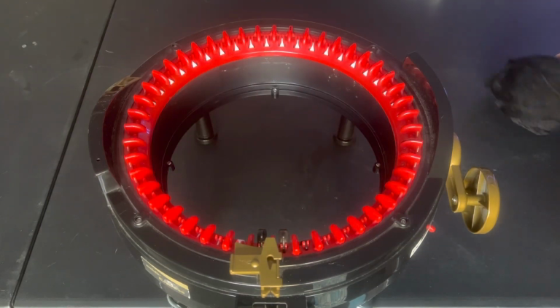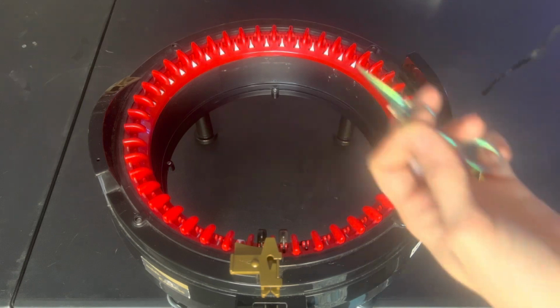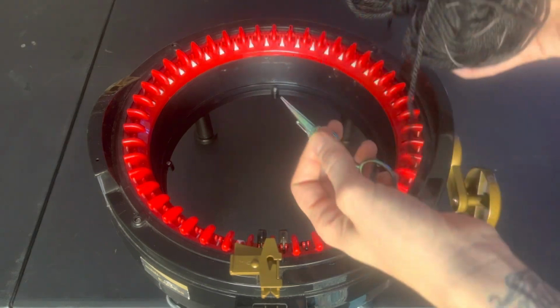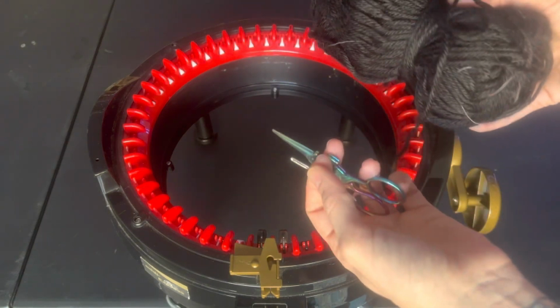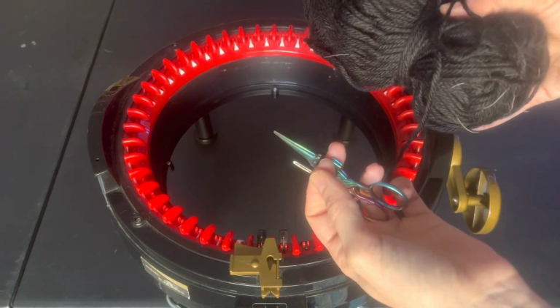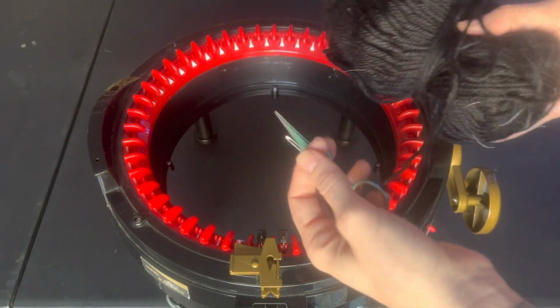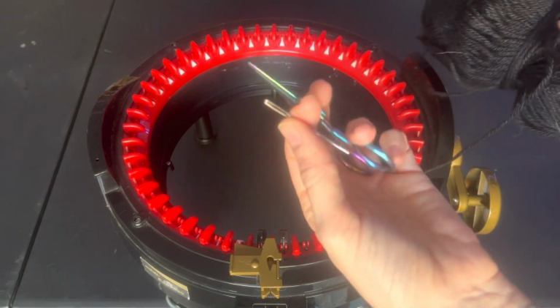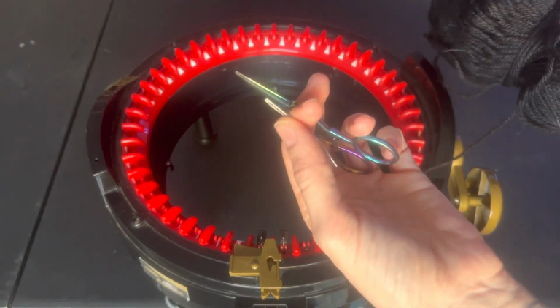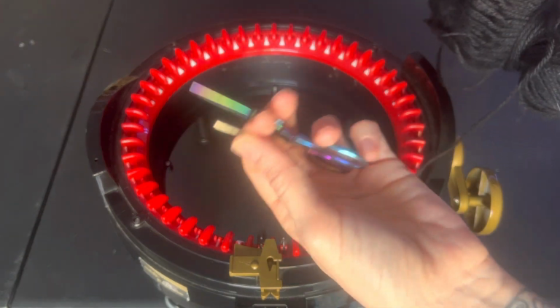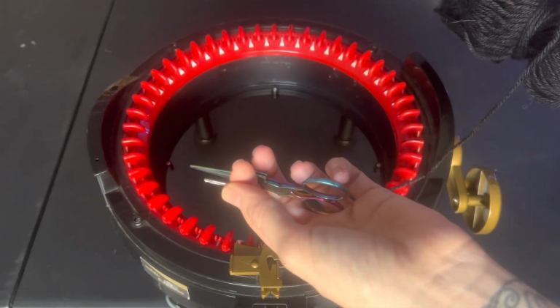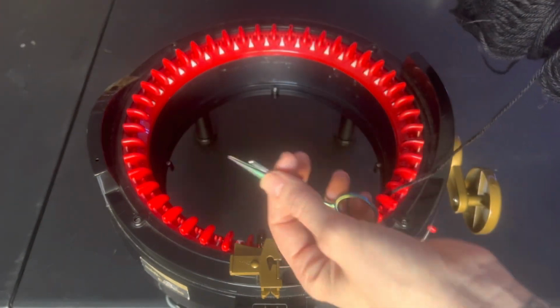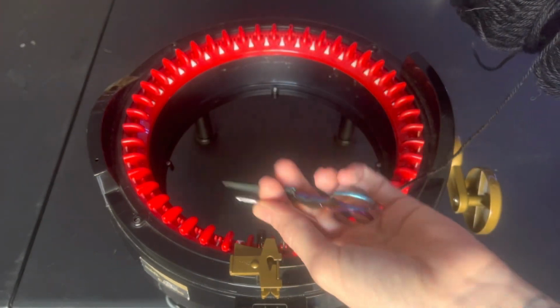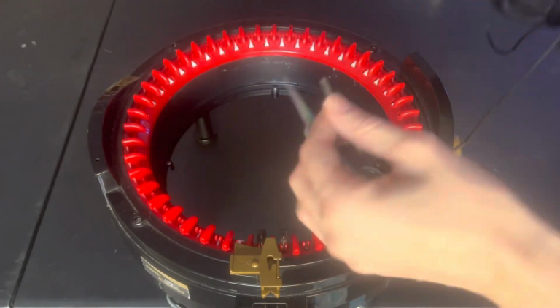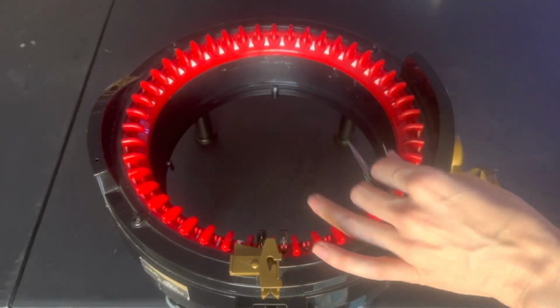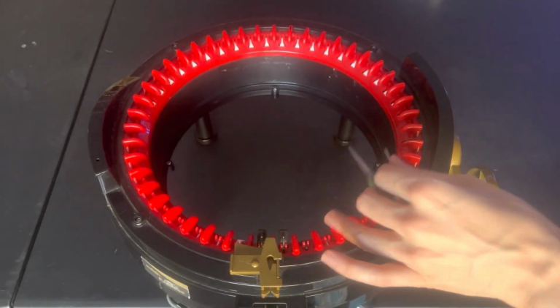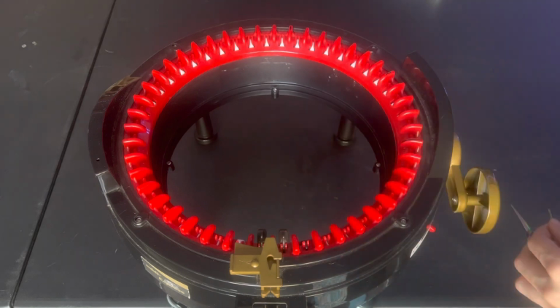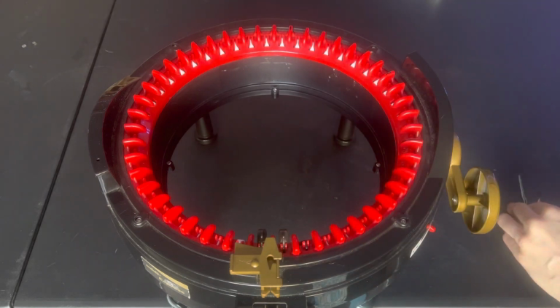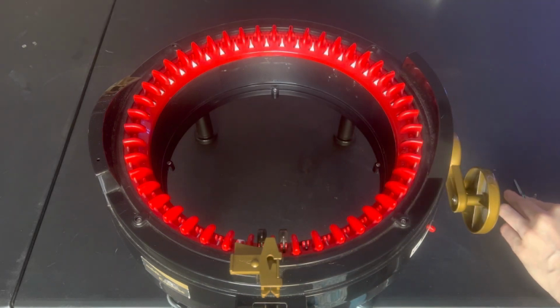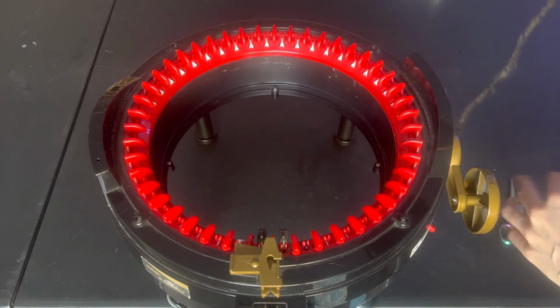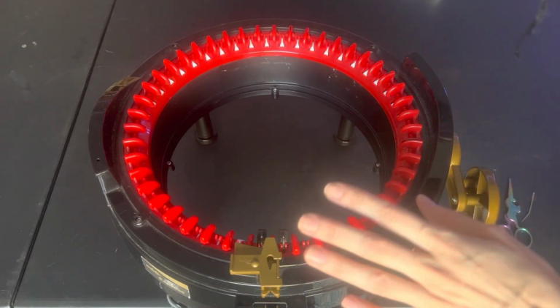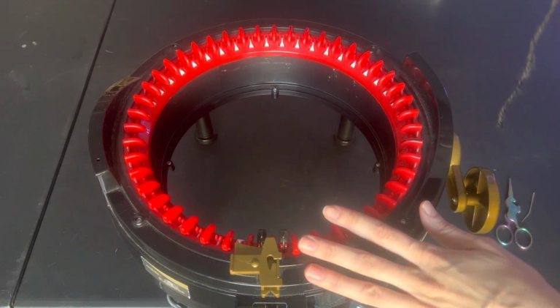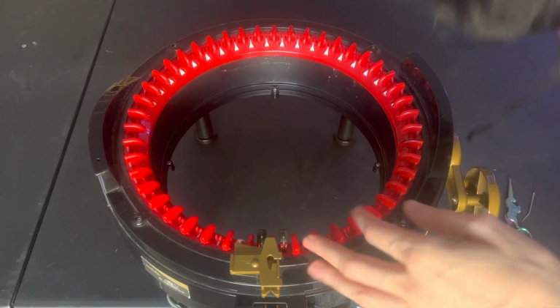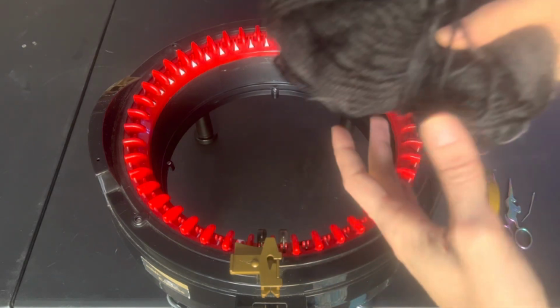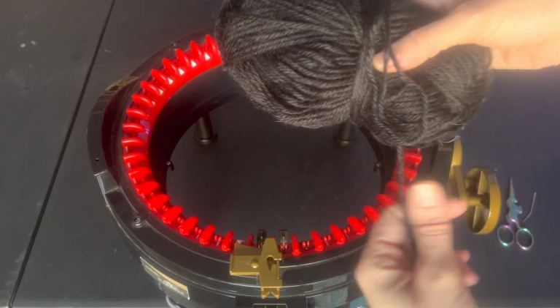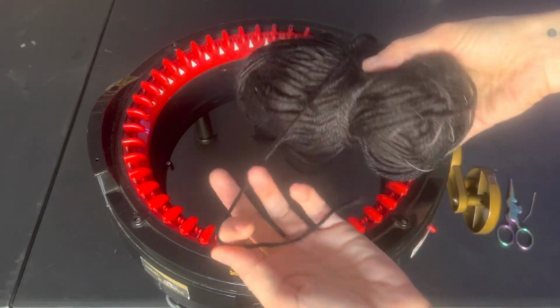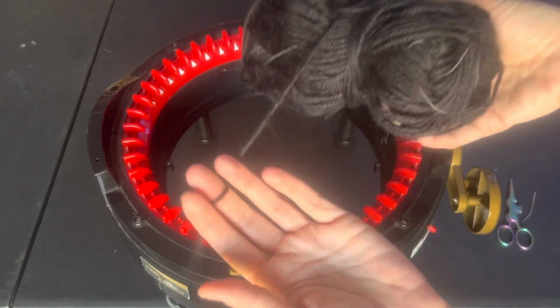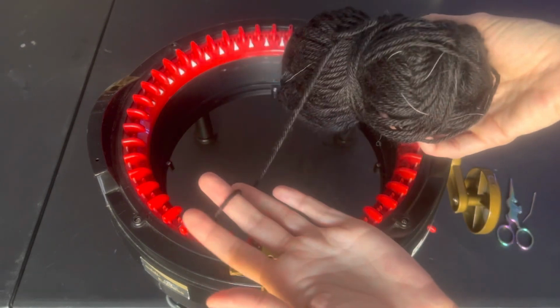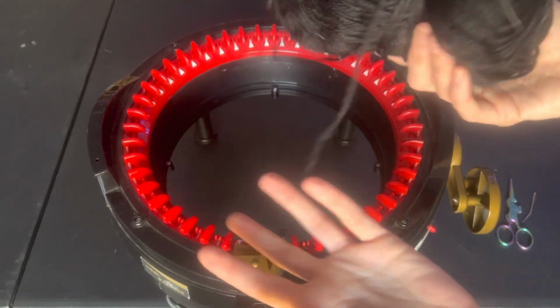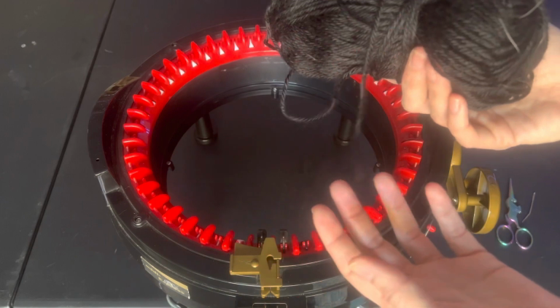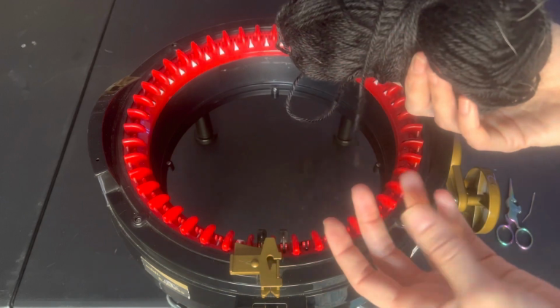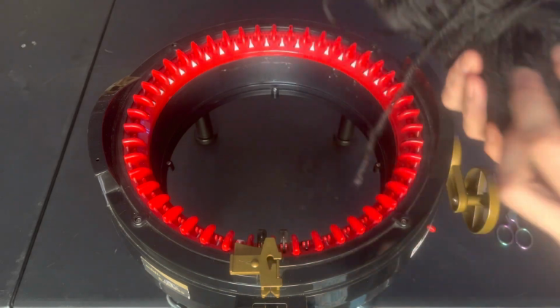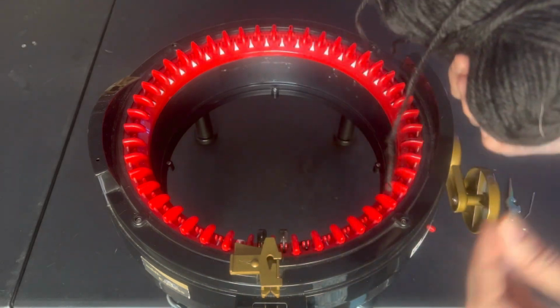In order to make this, you will need a tapestry needle and scissors, which is standard with a knitting machine. I do have an Addi knitting machine and some yarn. Today I'm going to be using some black yarn.